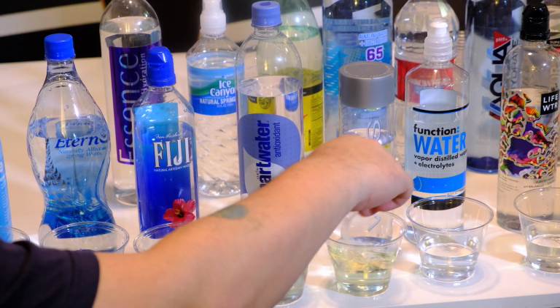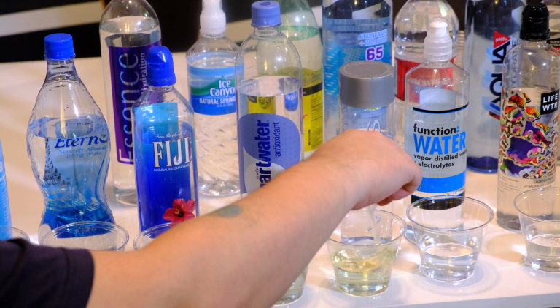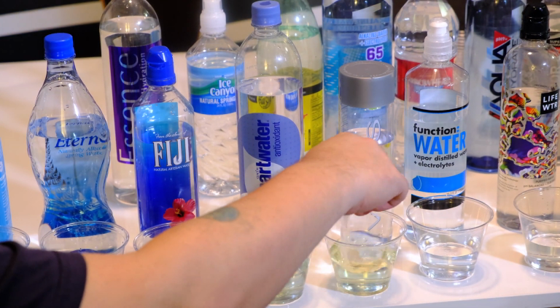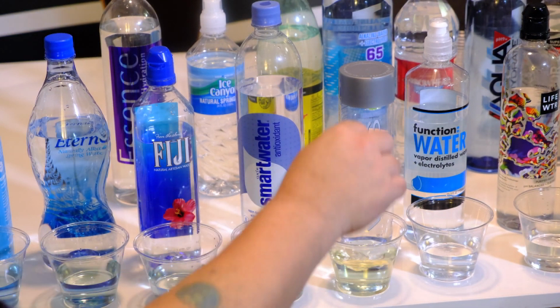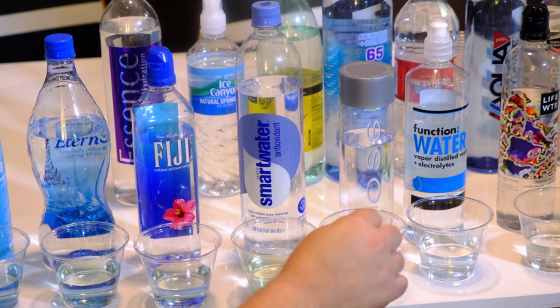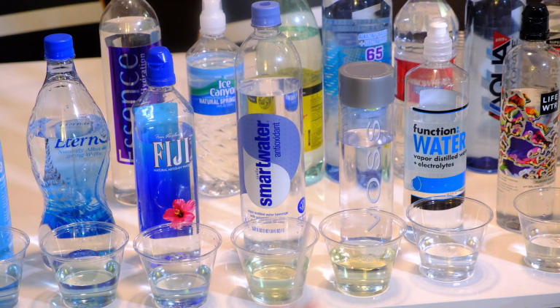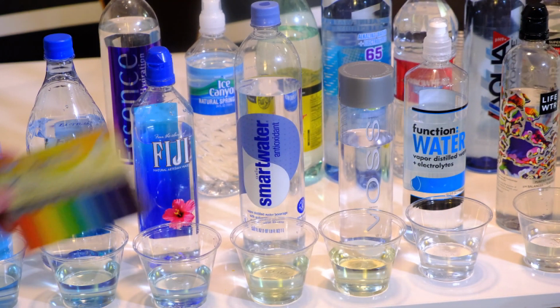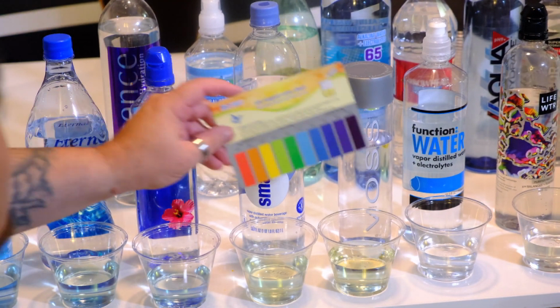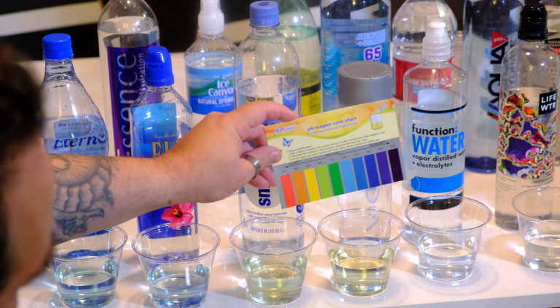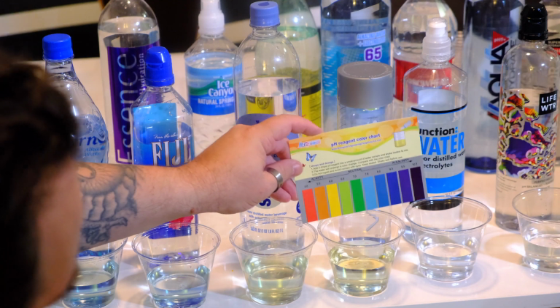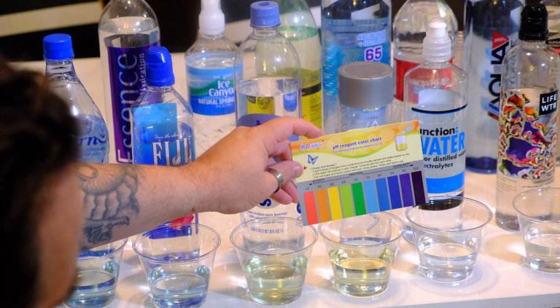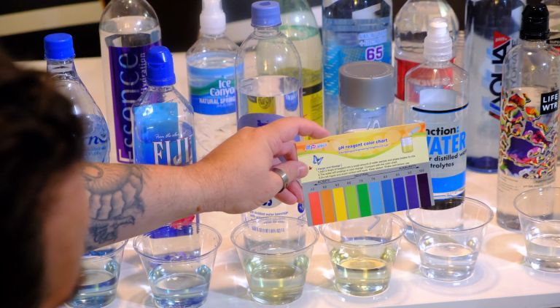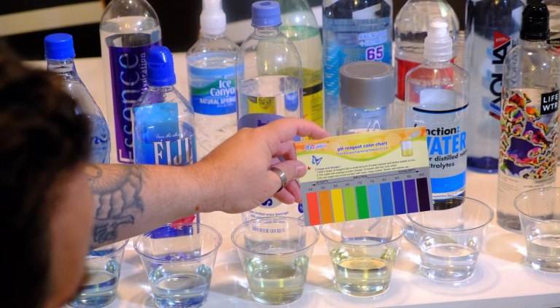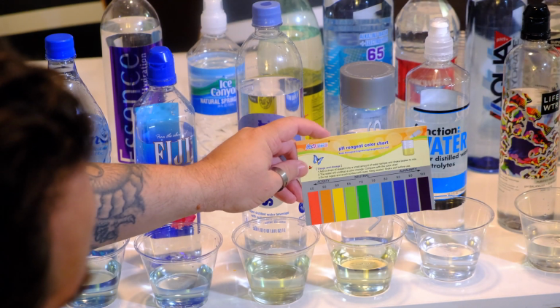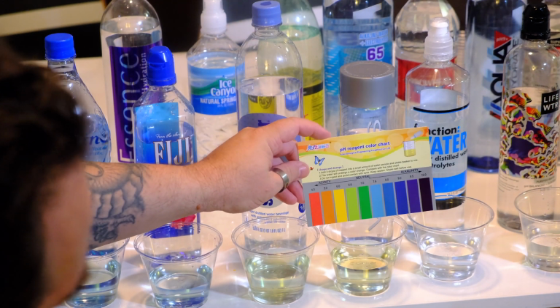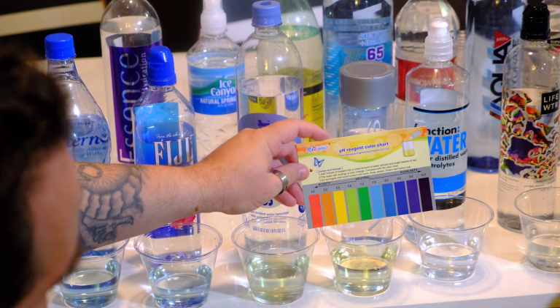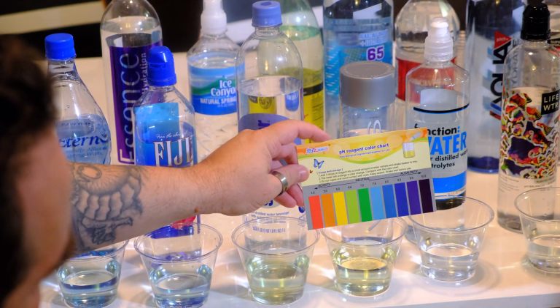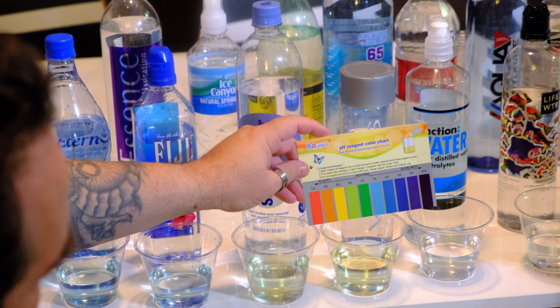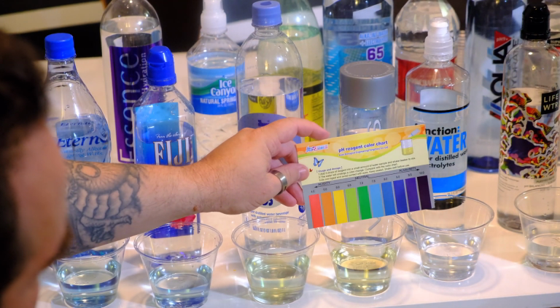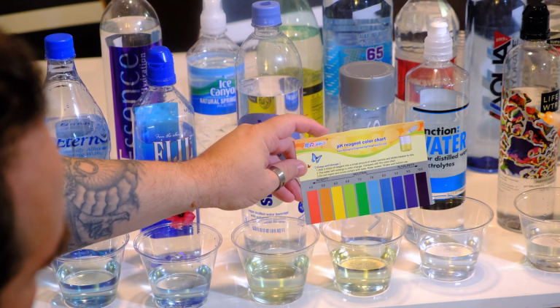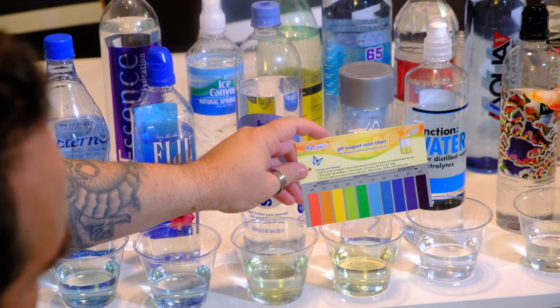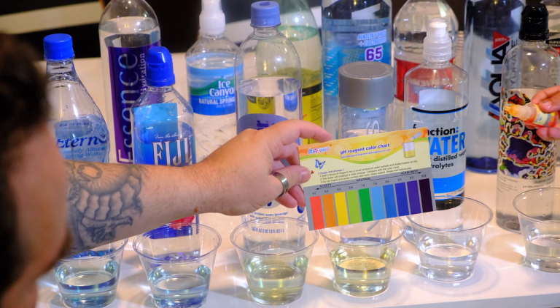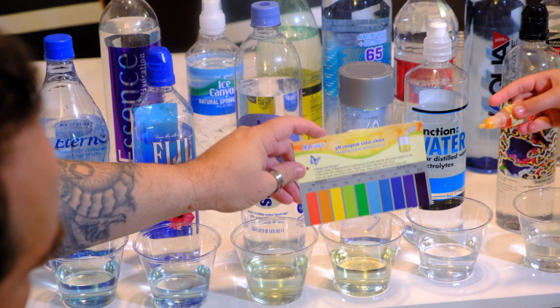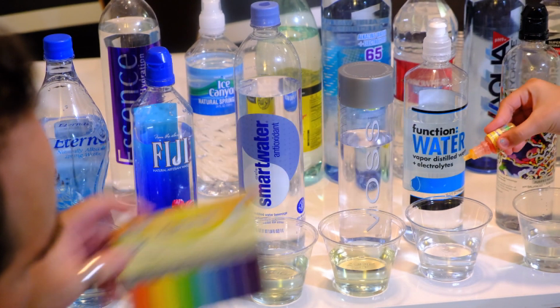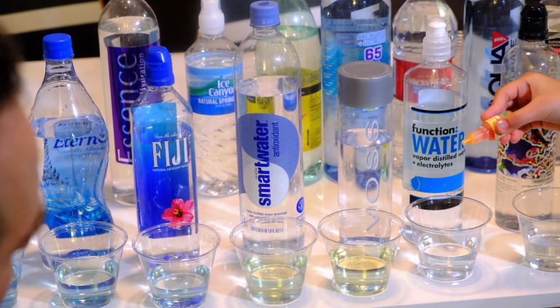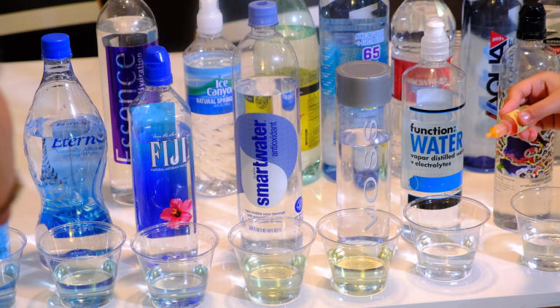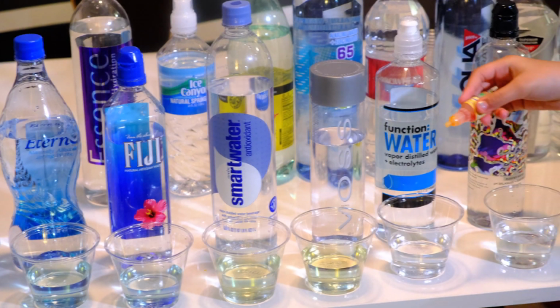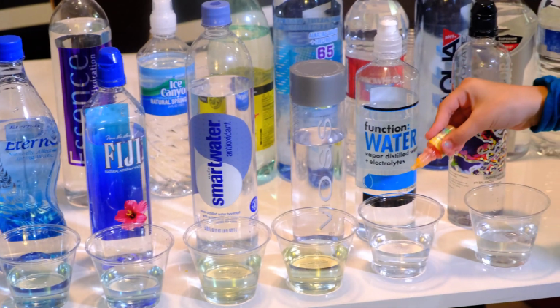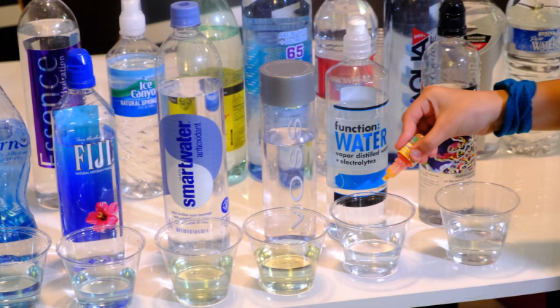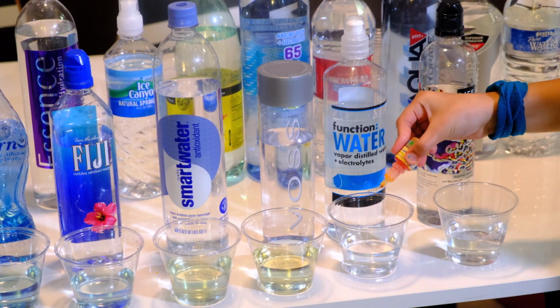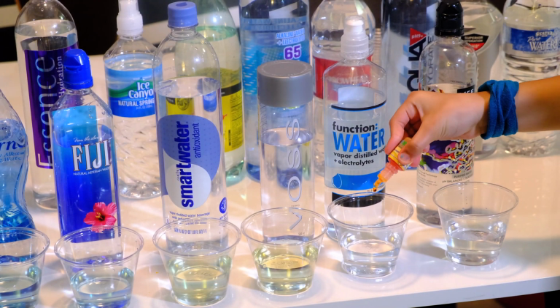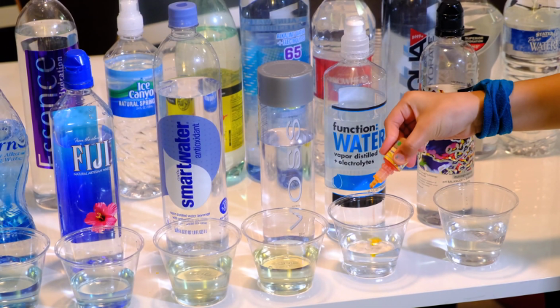This is the Voss — it's looking yellow, about a 6. So that's a little bit on the acidity side.